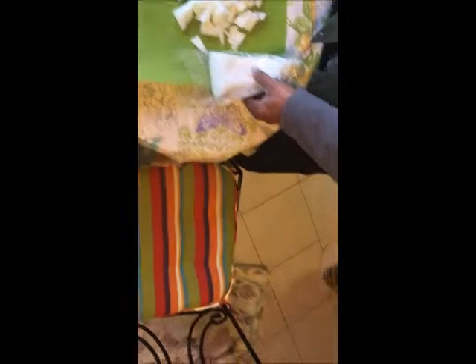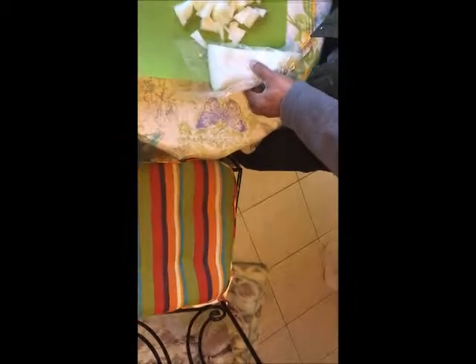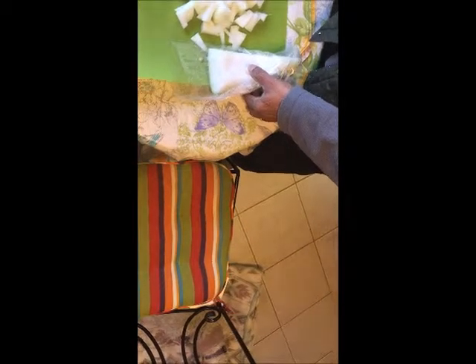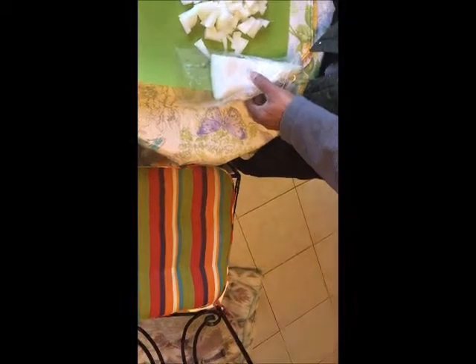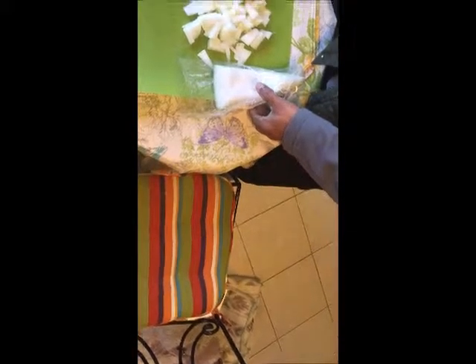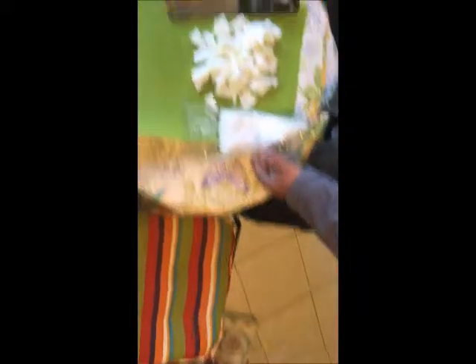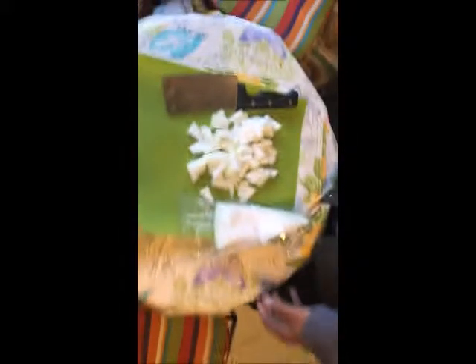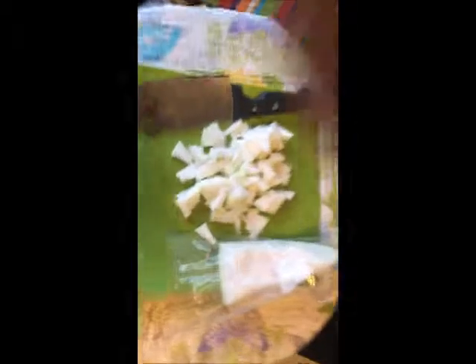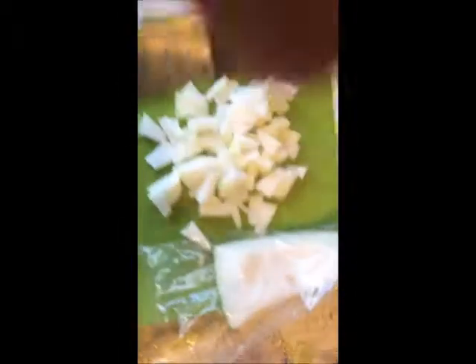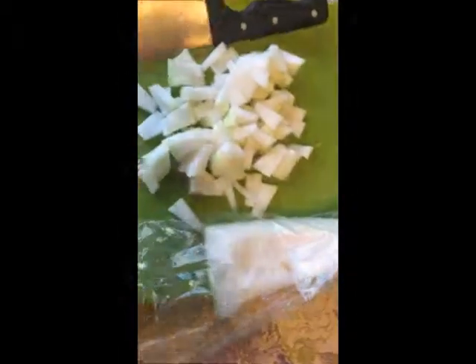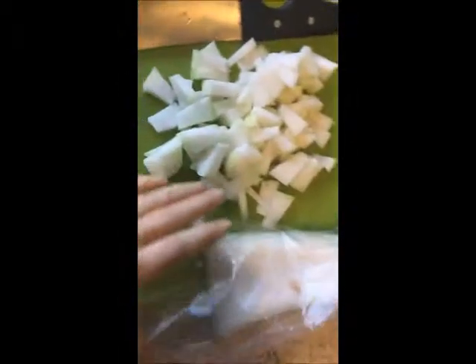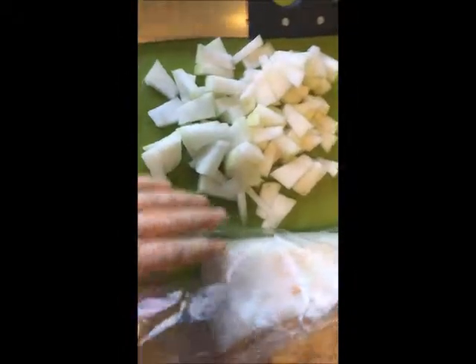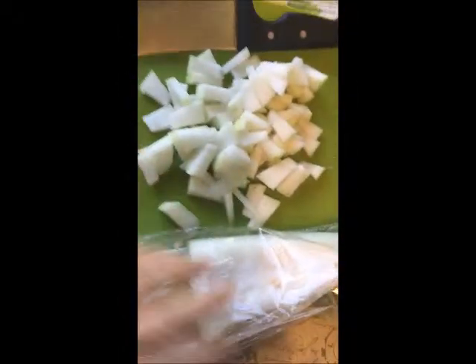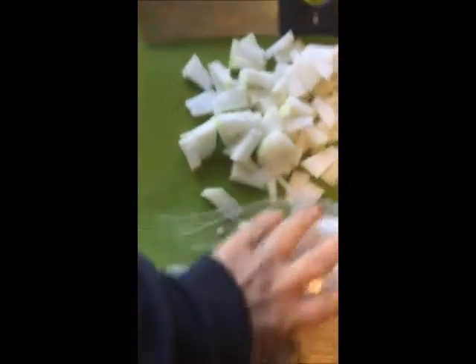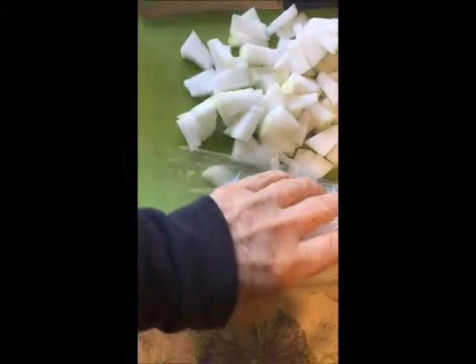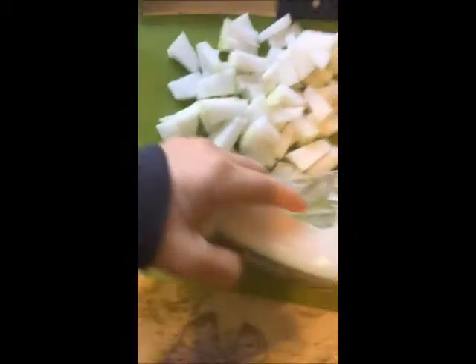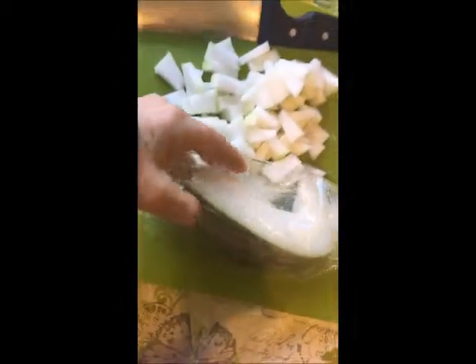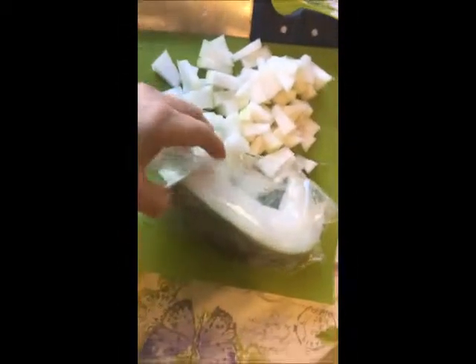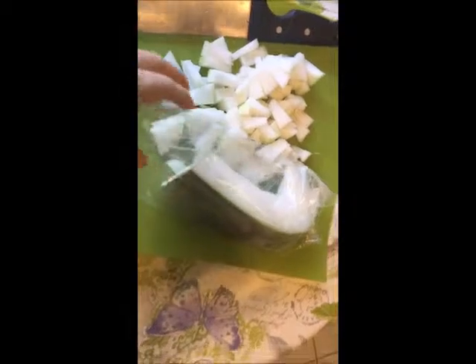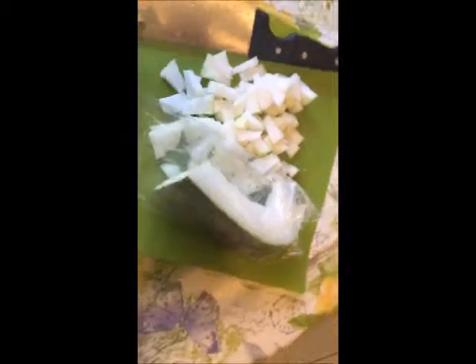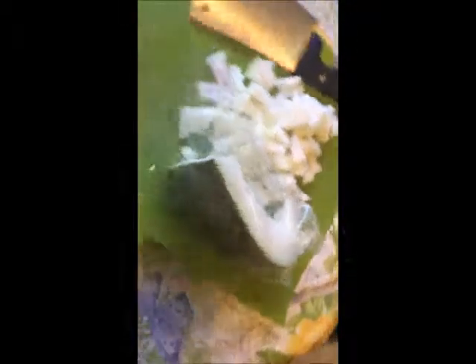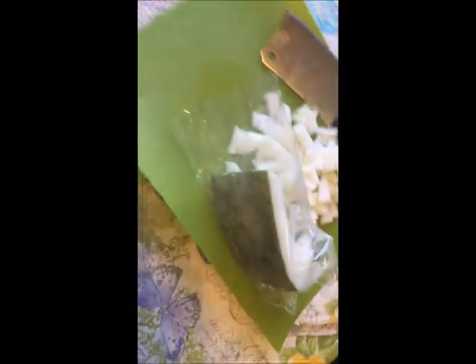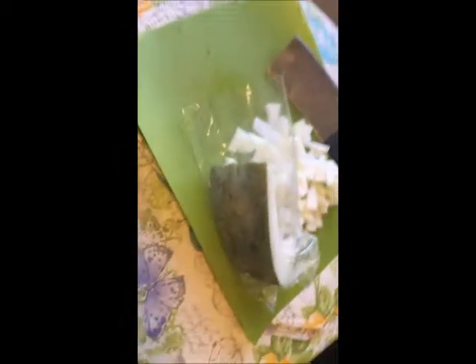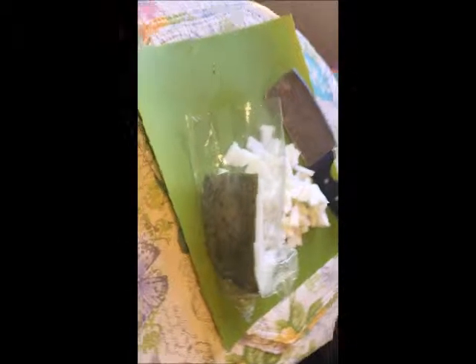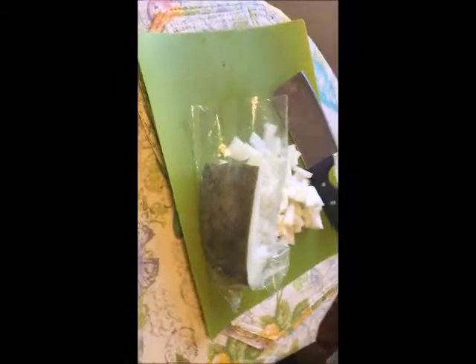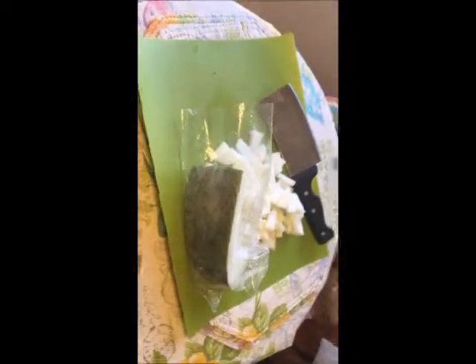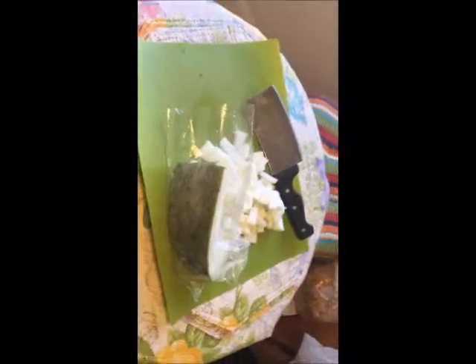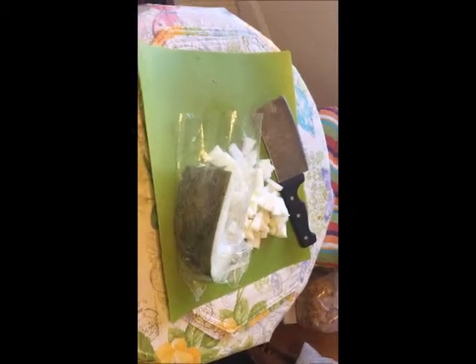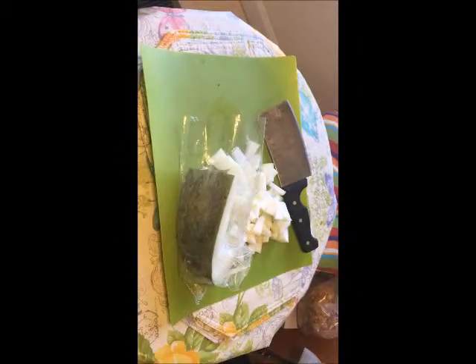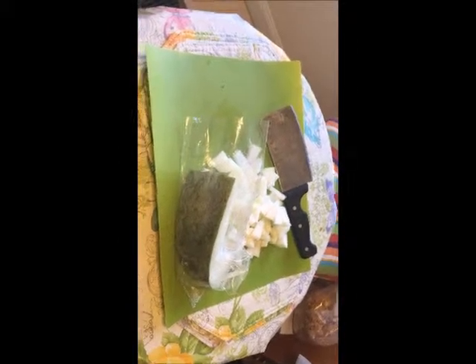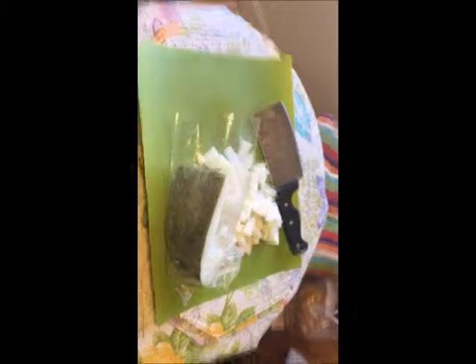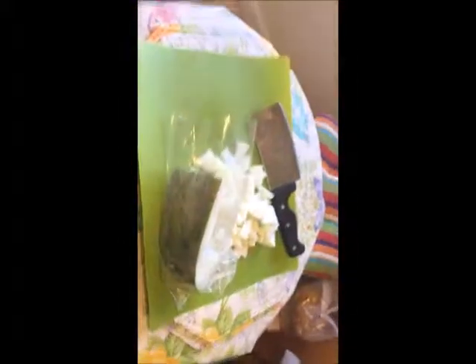It comes like this, in the fridge section. And this freezes well — oh yeah, it freezes well.